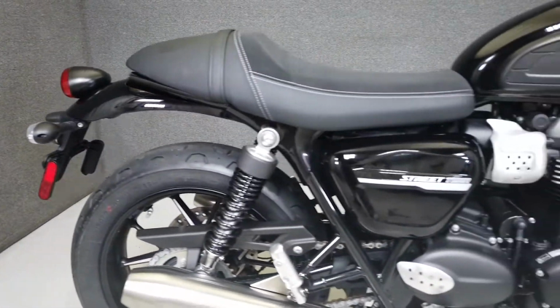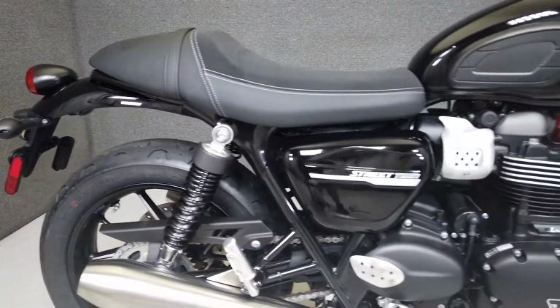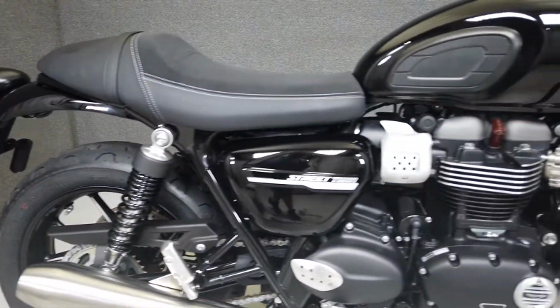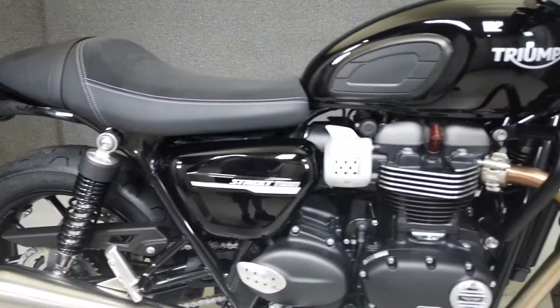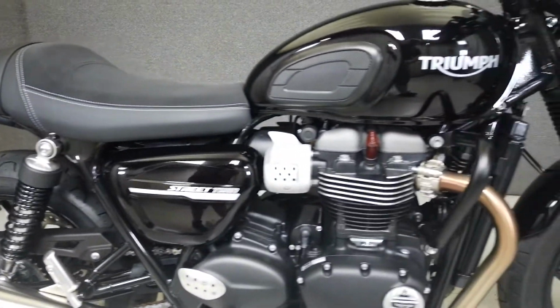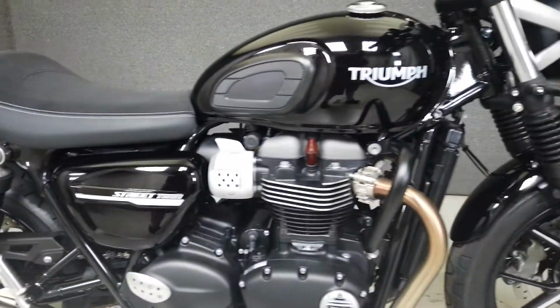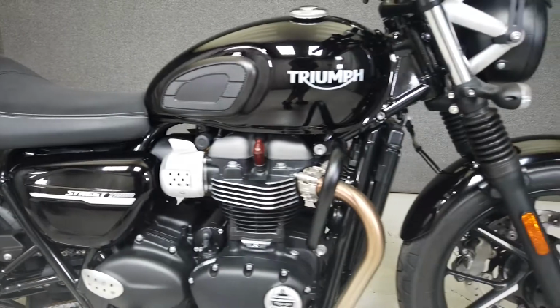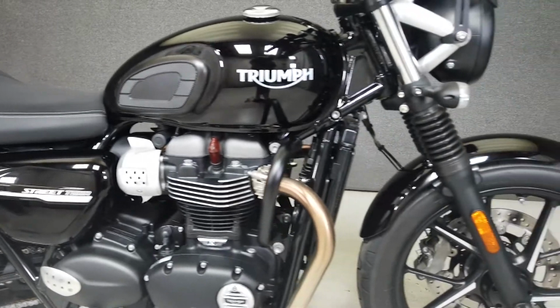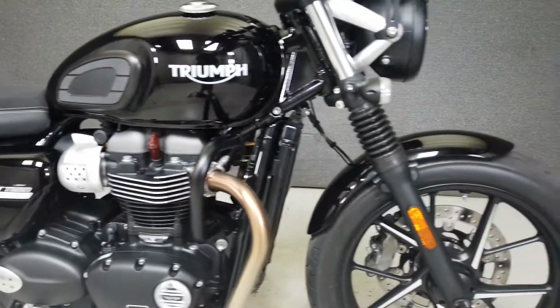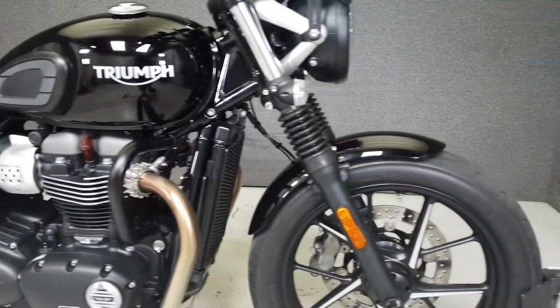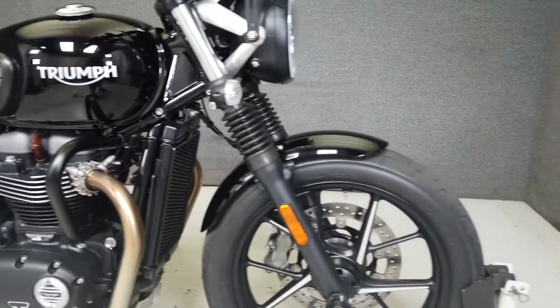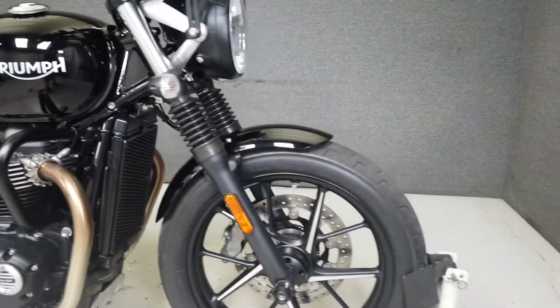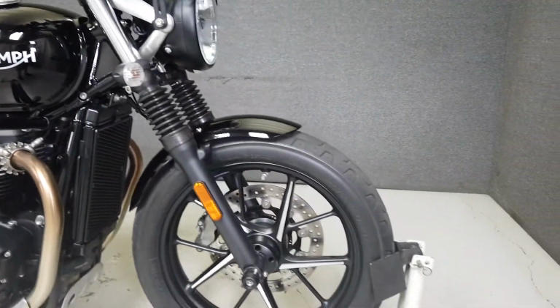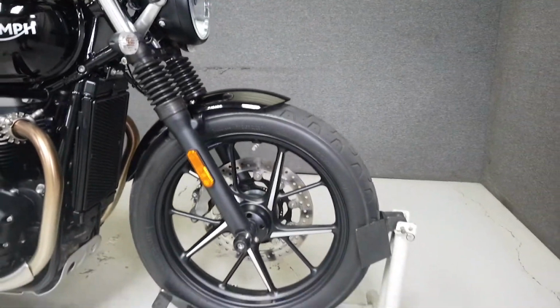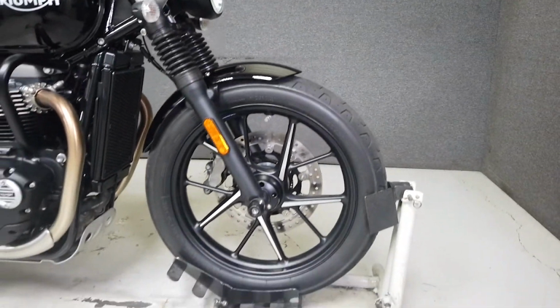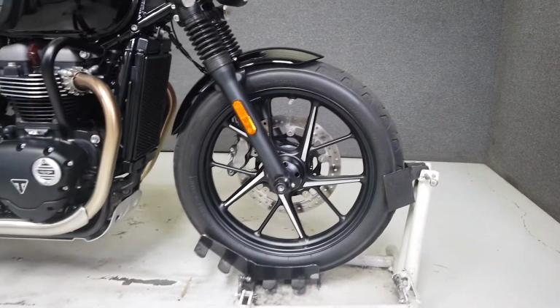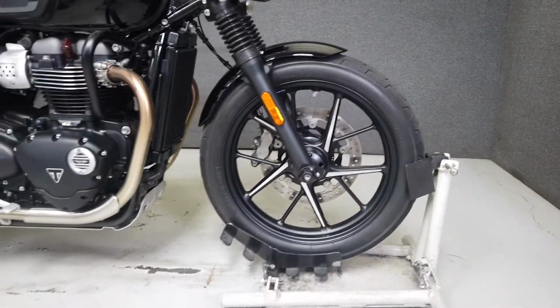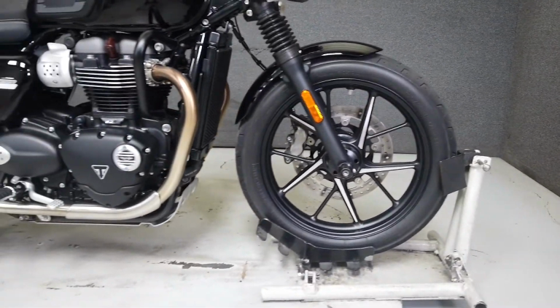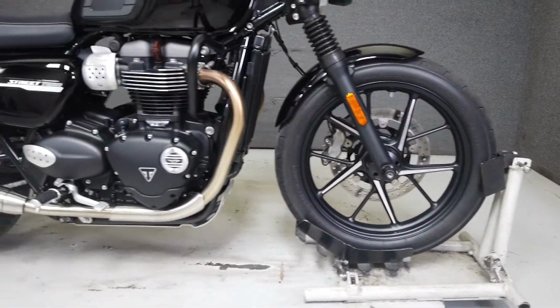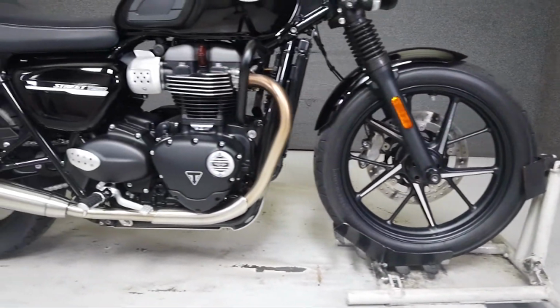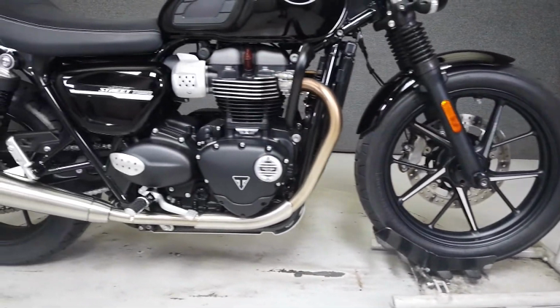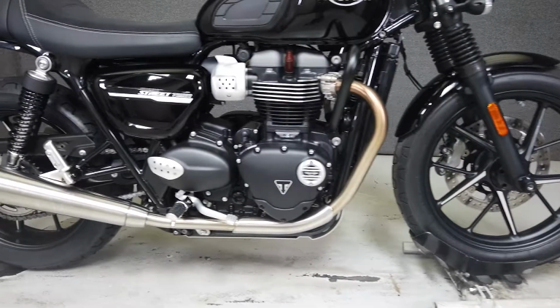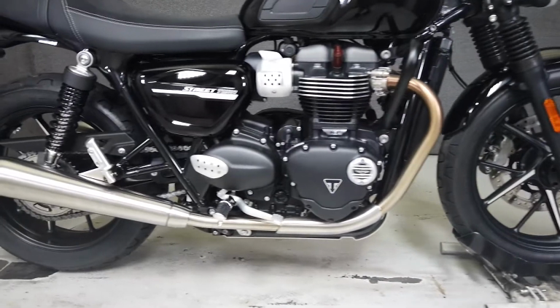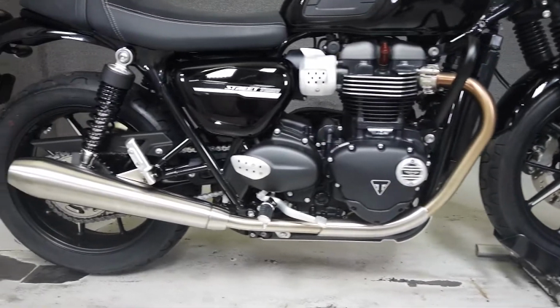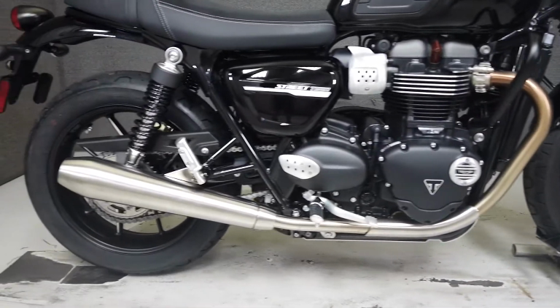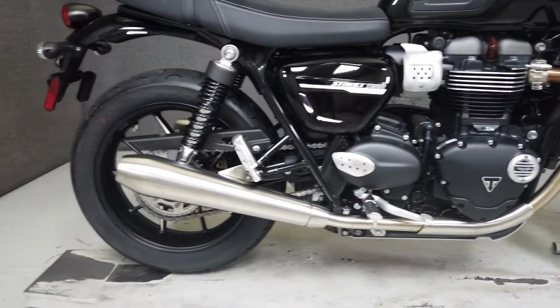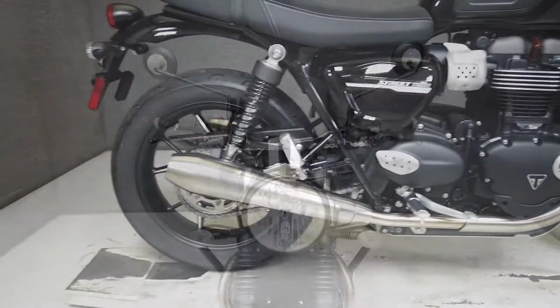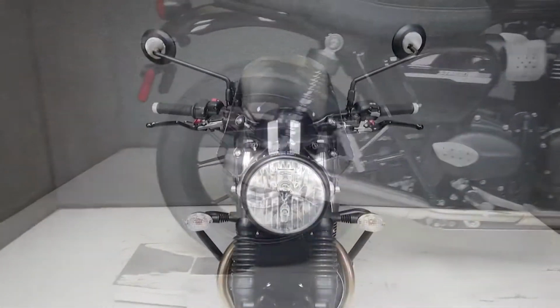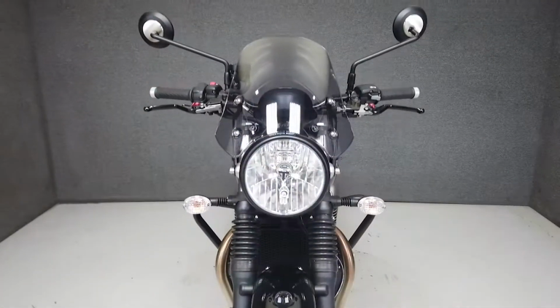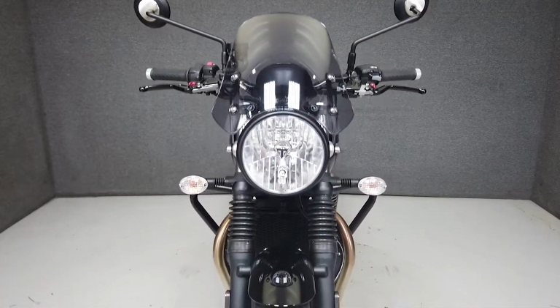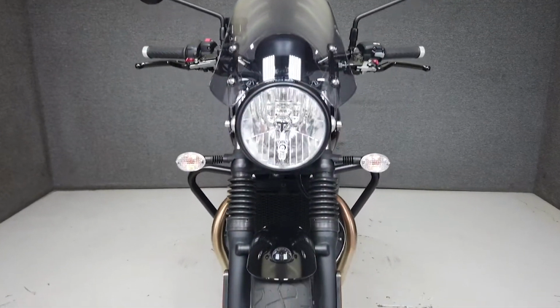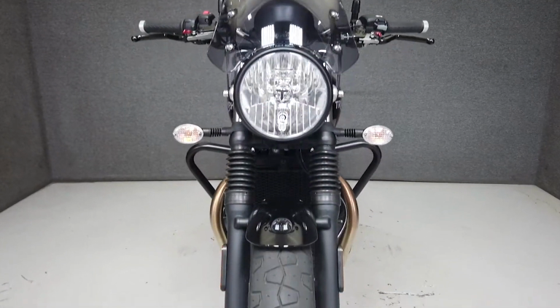Propelled by its 900cc motor, it puts a peppy 55 horsepower and 59 foot-pounds of torque through a 5-speed transmission. It weighs in at 435 pounds and has a seat height of 29.5 inches.